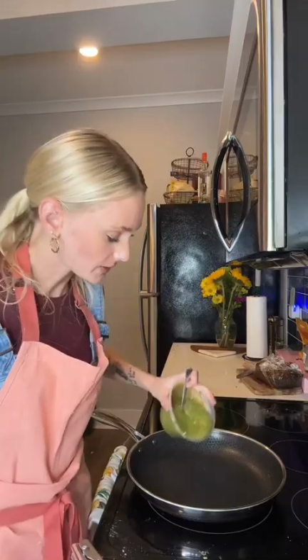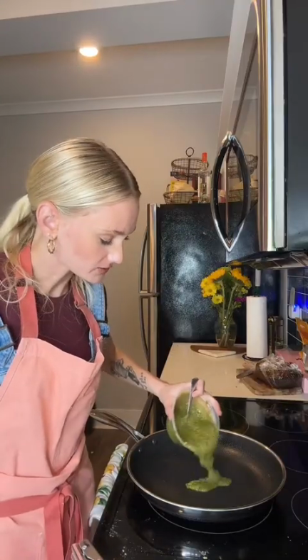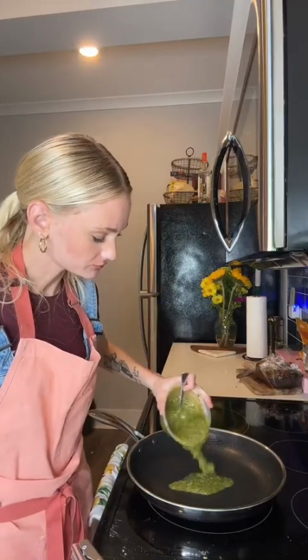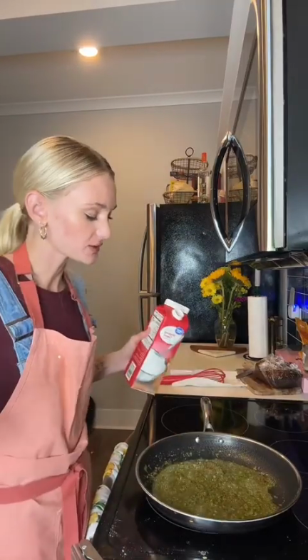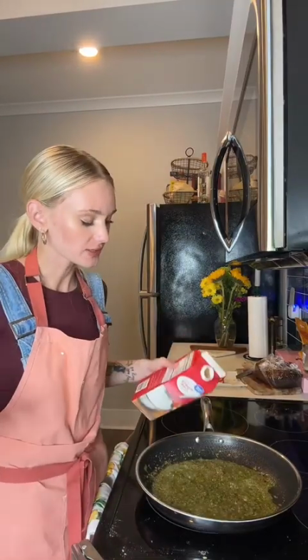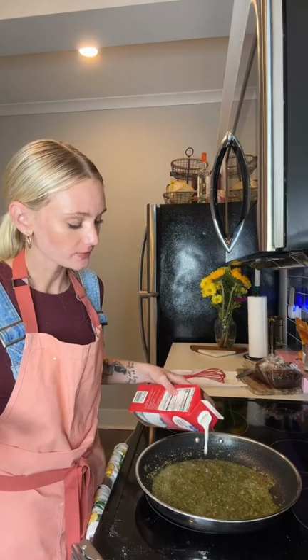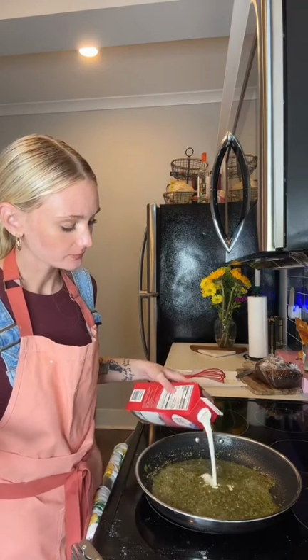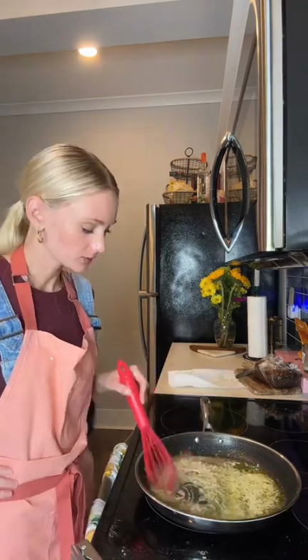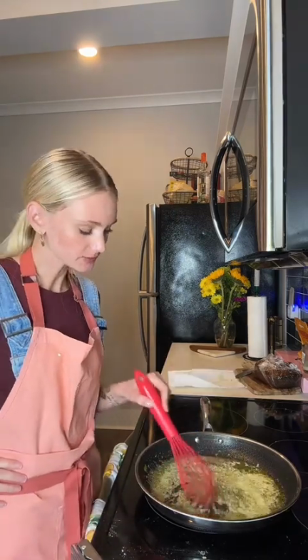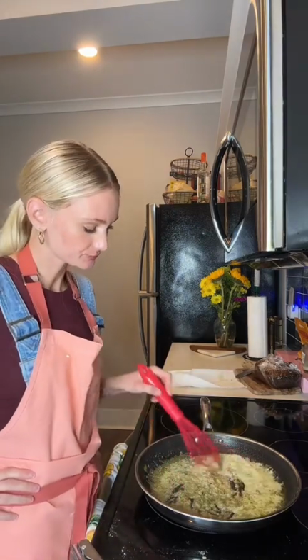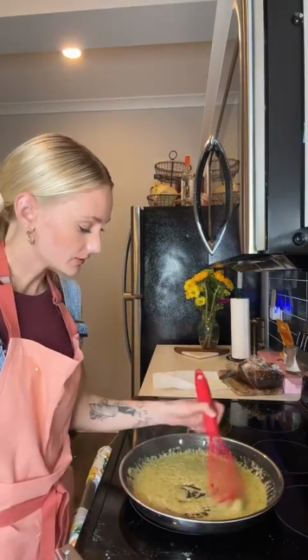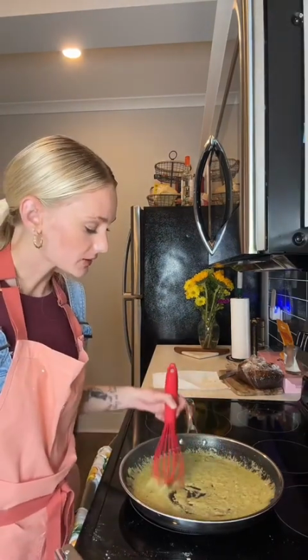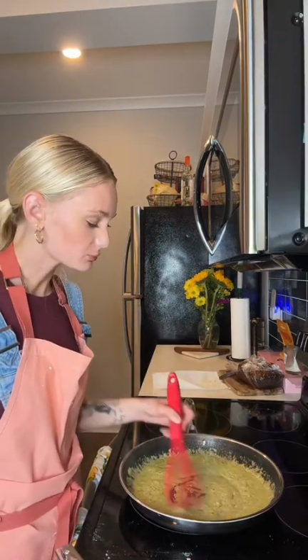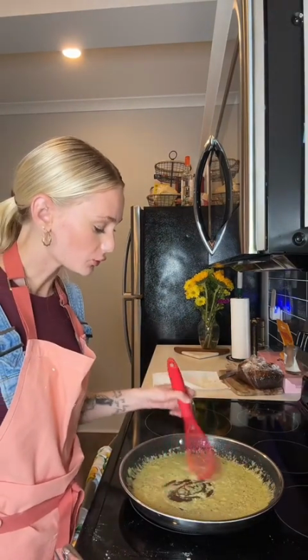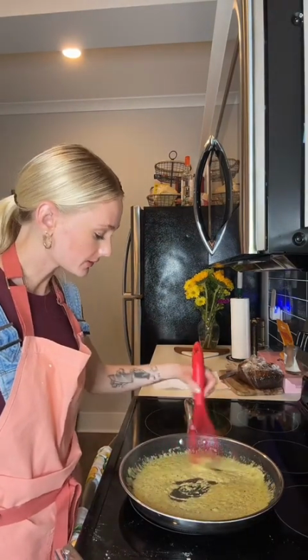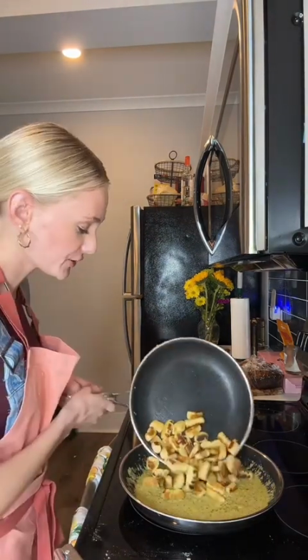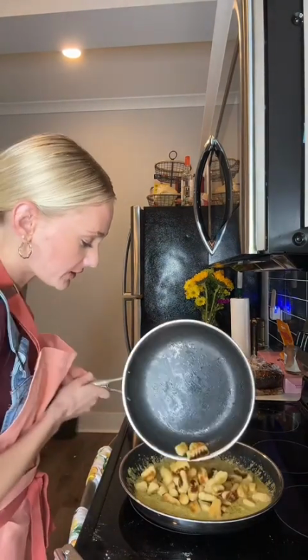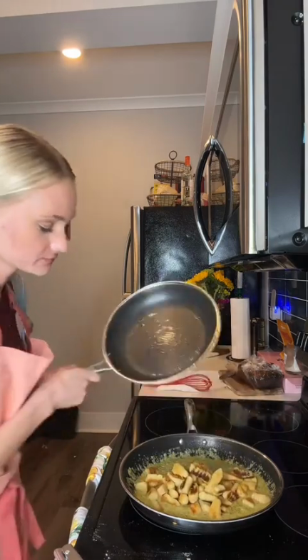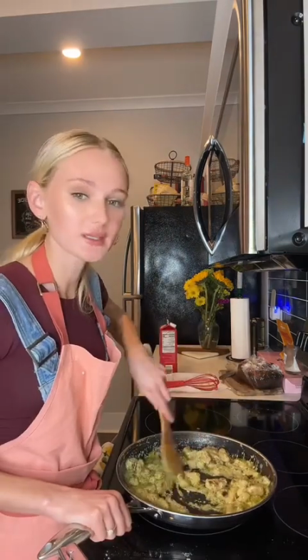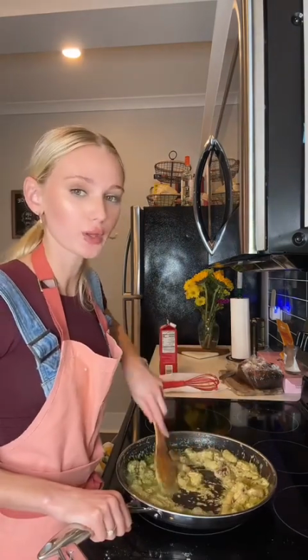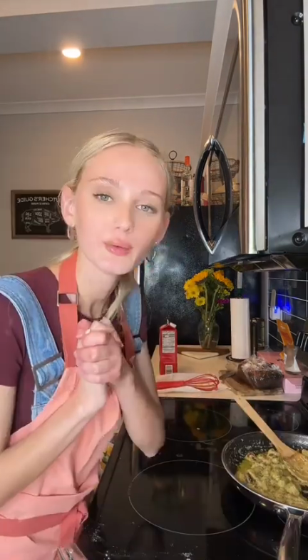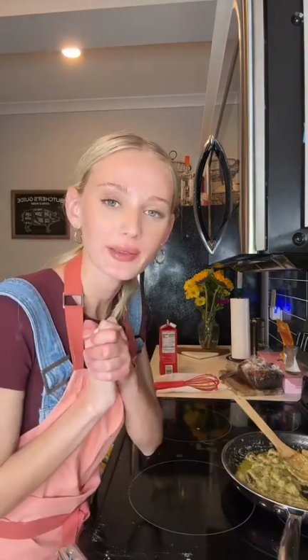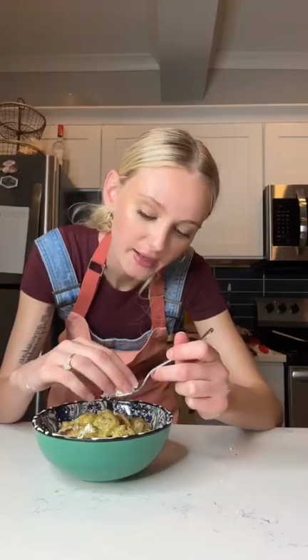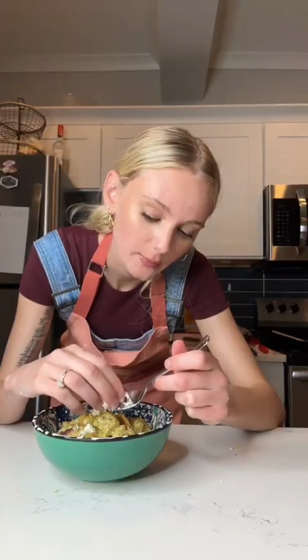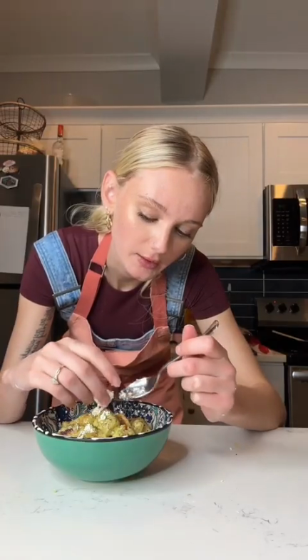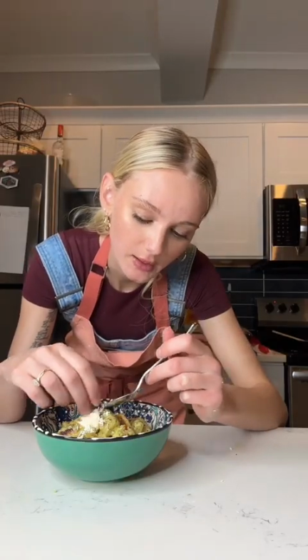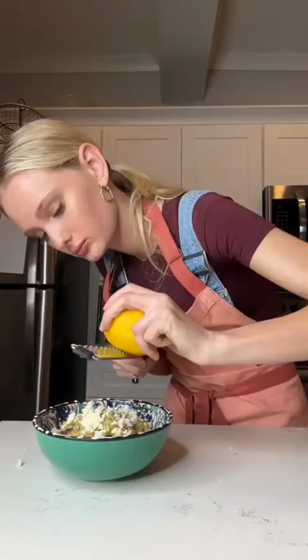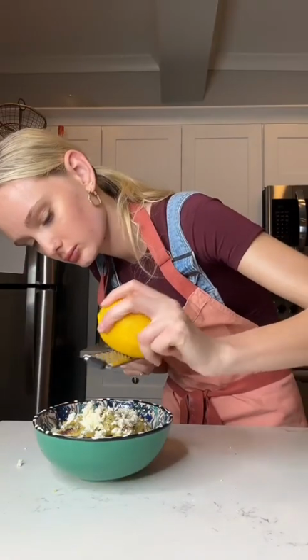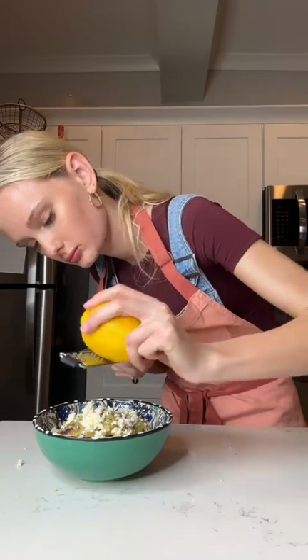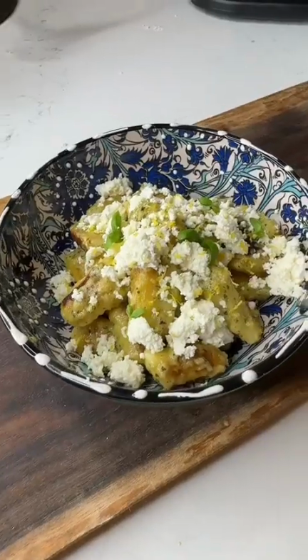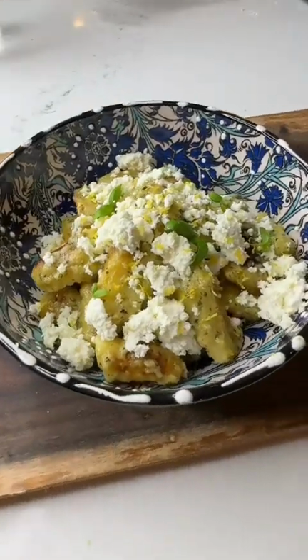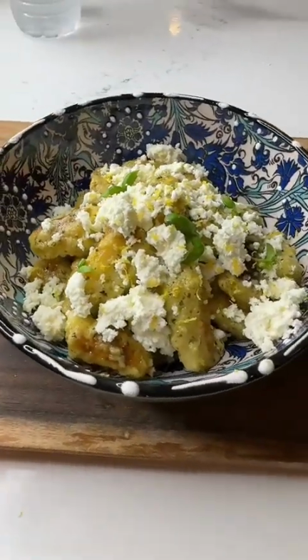I'm going to add our pesto. For the pesto, I'm just going to add a little bit of cream and mix. Now that it's nice and smooth and all incorporated, add the gnocchi and mix it all in. Now plate, and add some of this homemade ricotta on top. This is what she looks like.